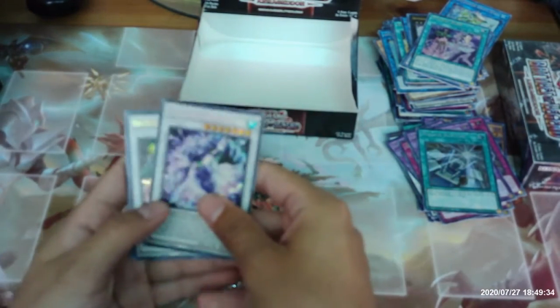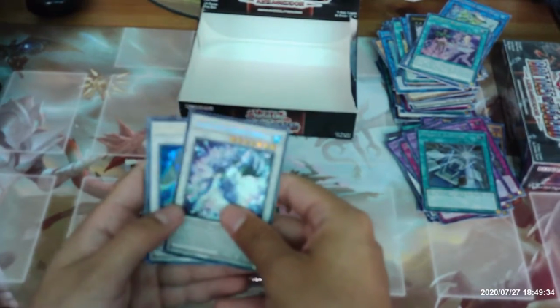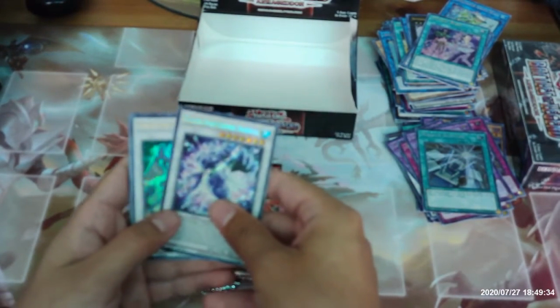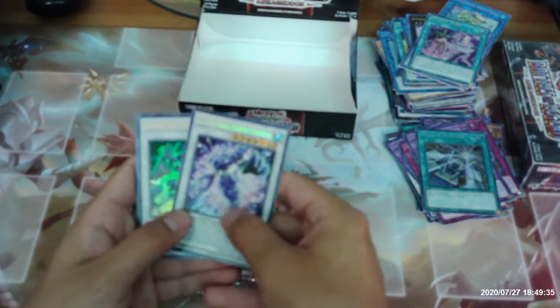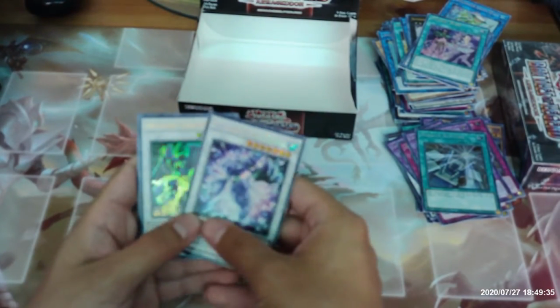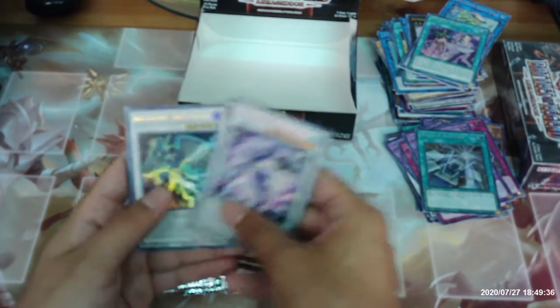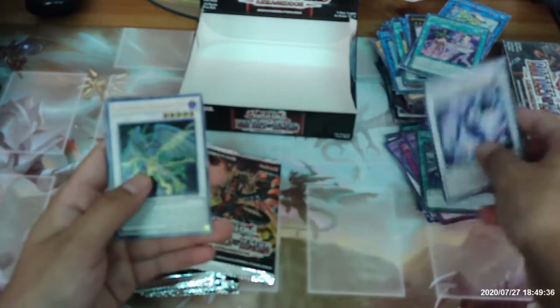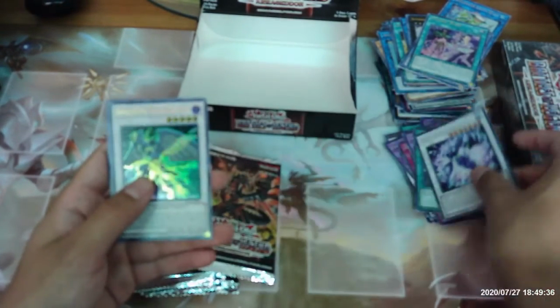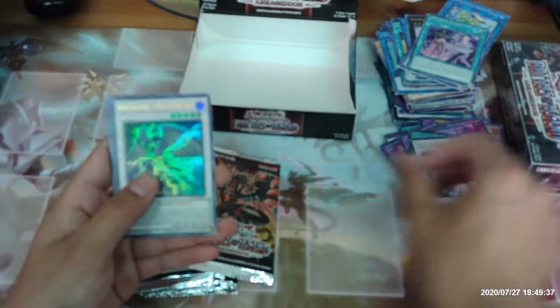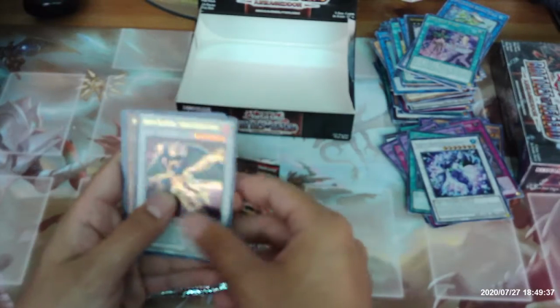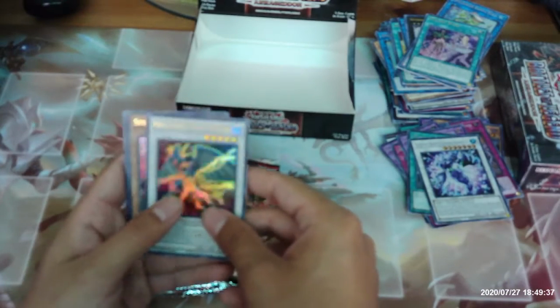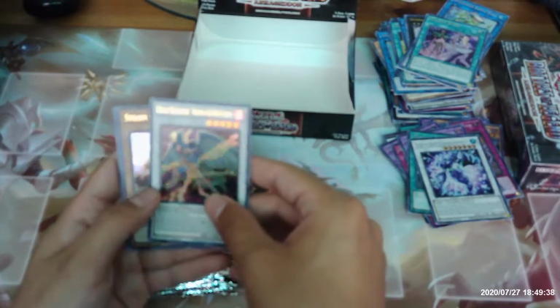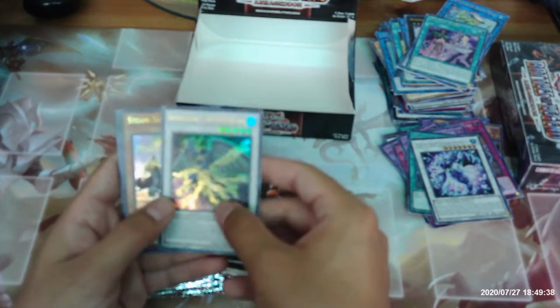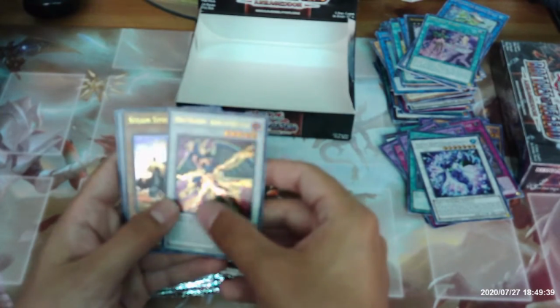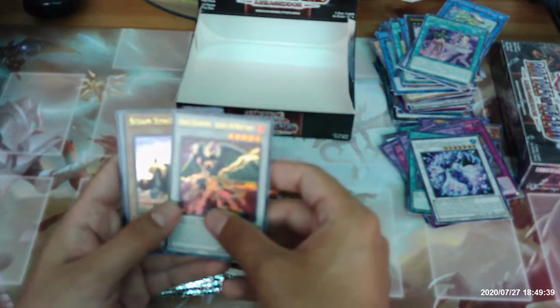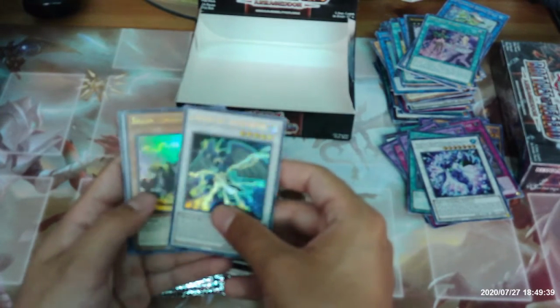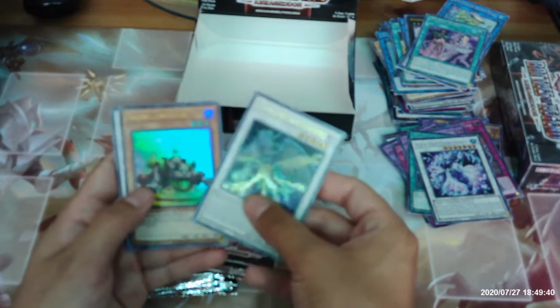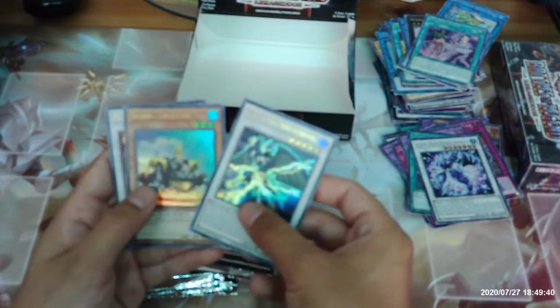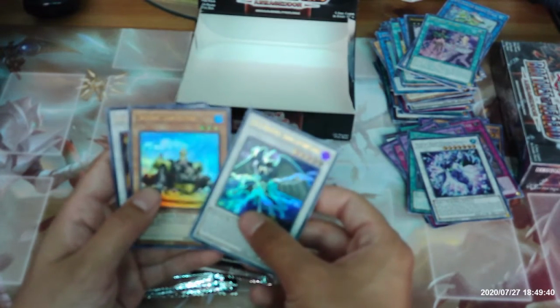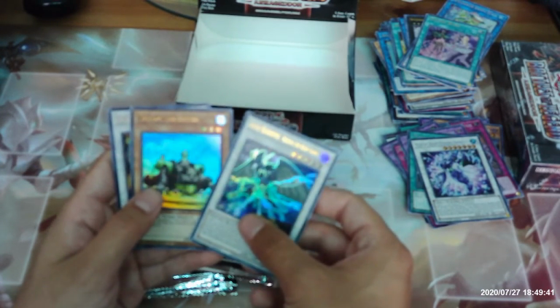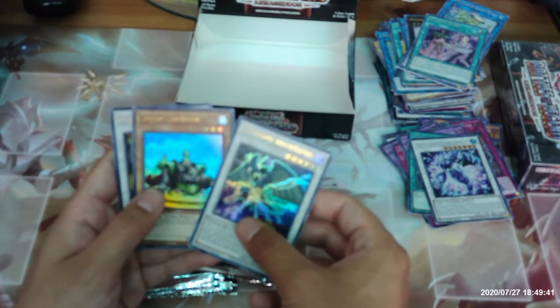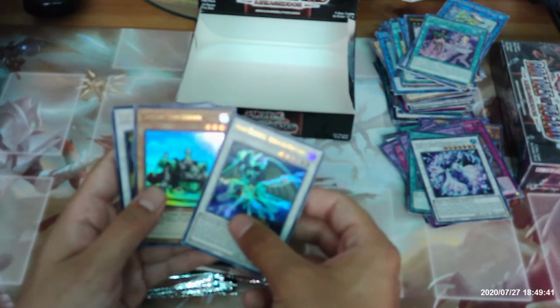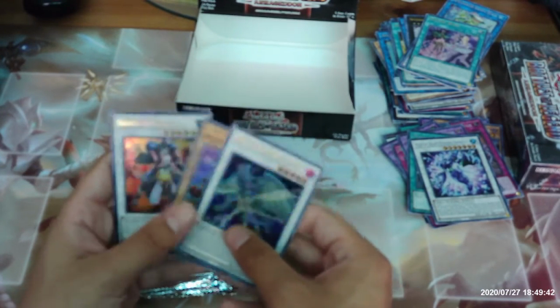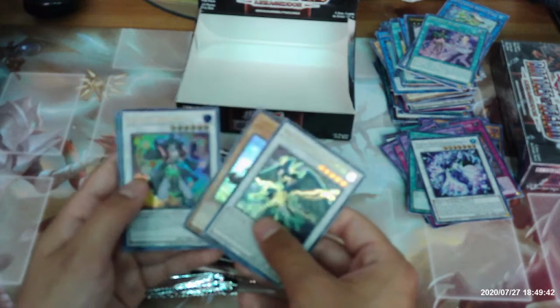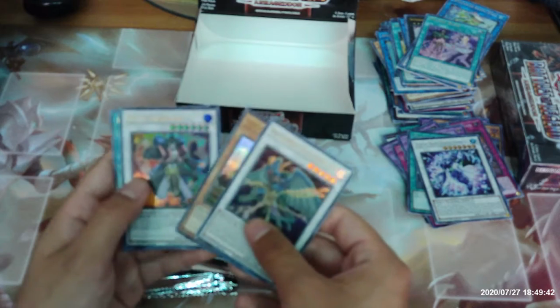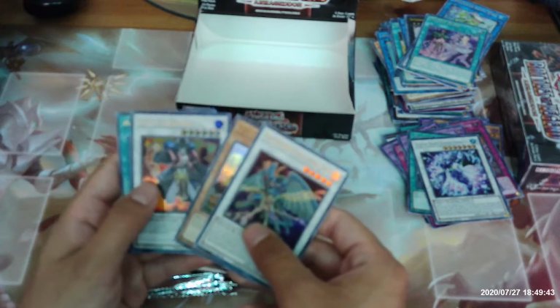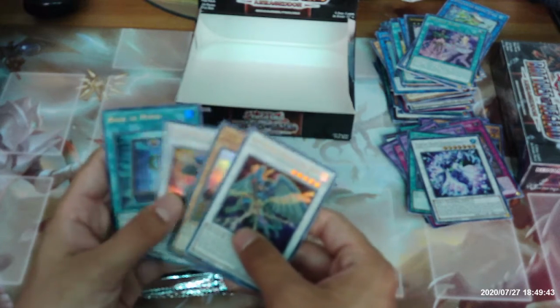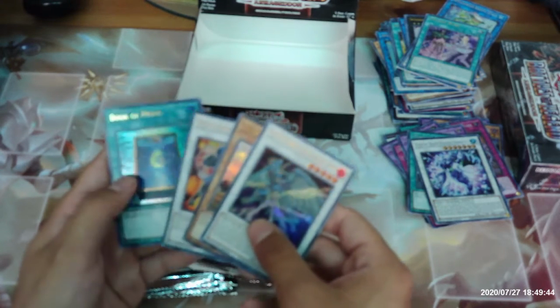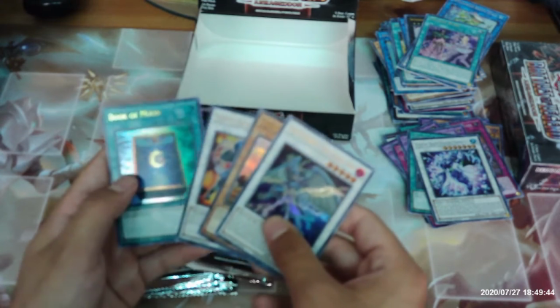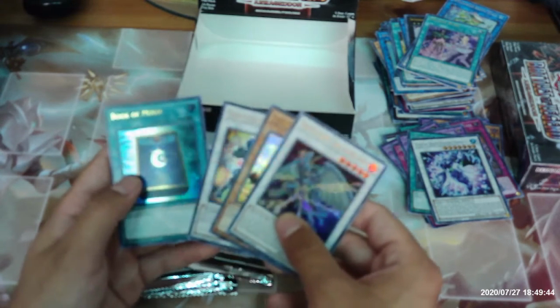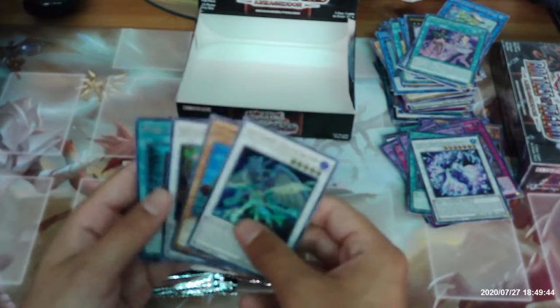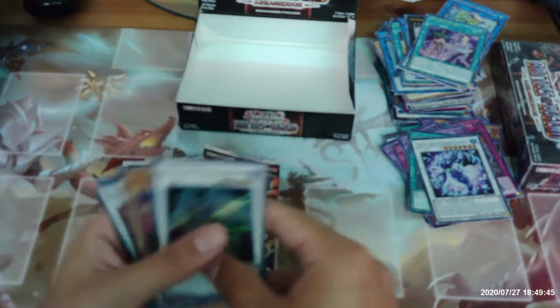Glacial Beast Iceberg Narwhal, Assault Blackwing Sohaya the Rainstorm, Steam Synchron, Goyo Guardian, and Book of Moon.